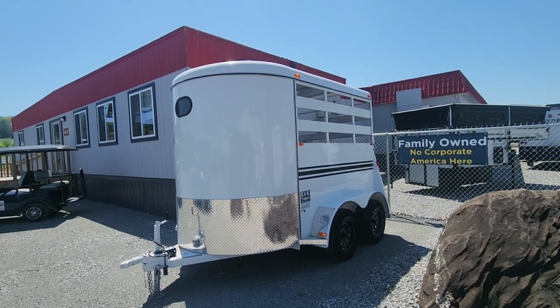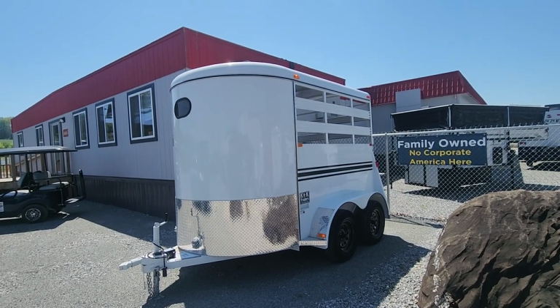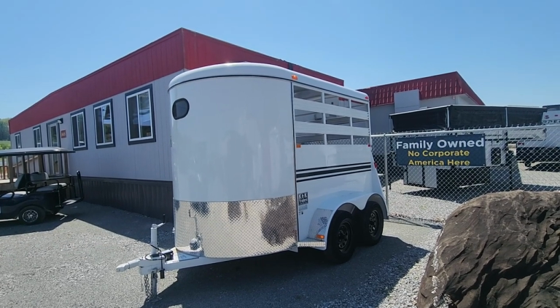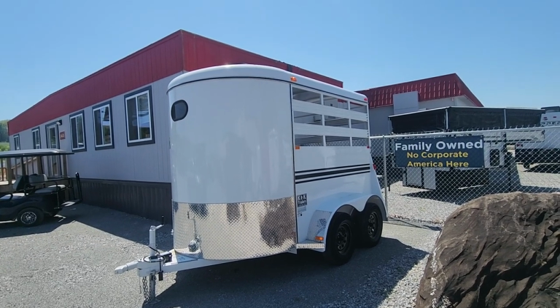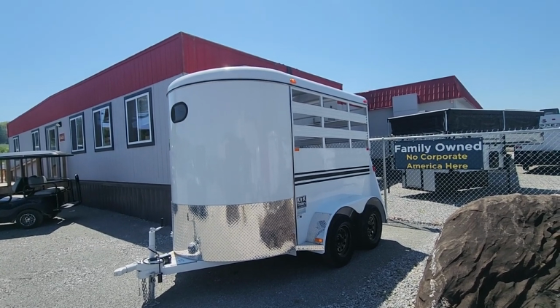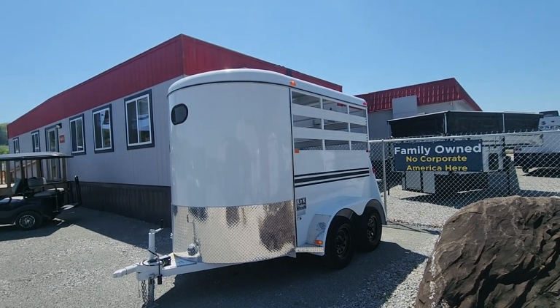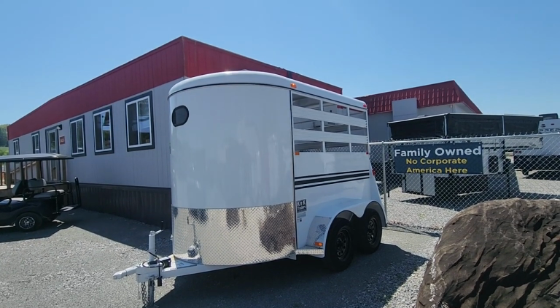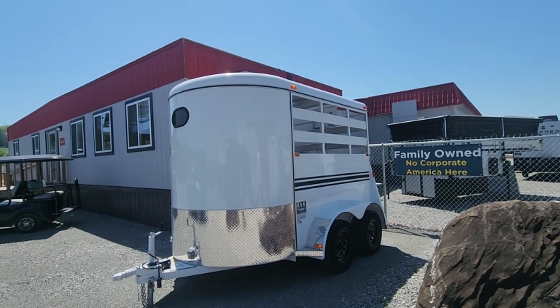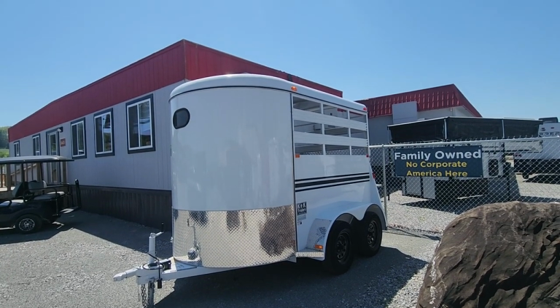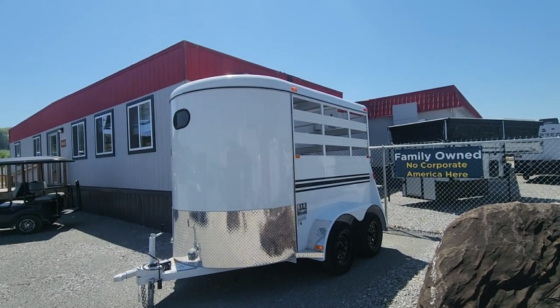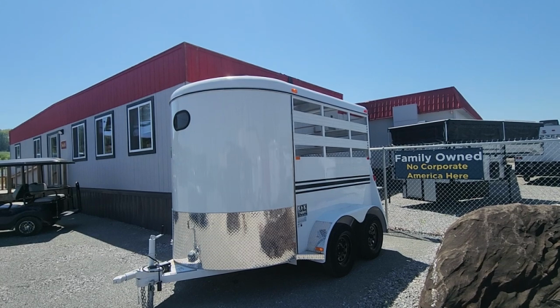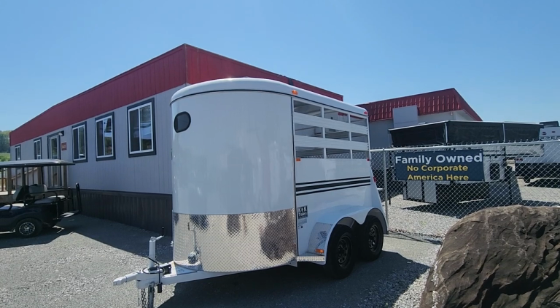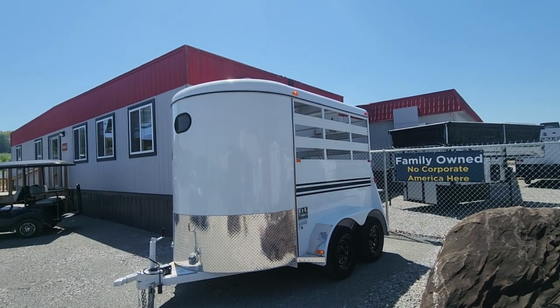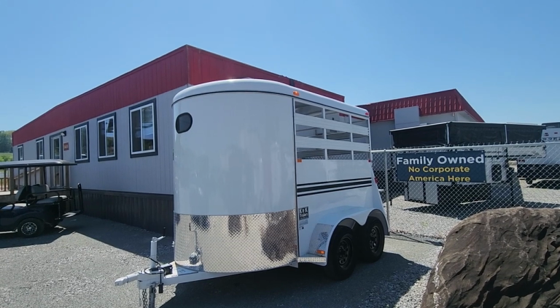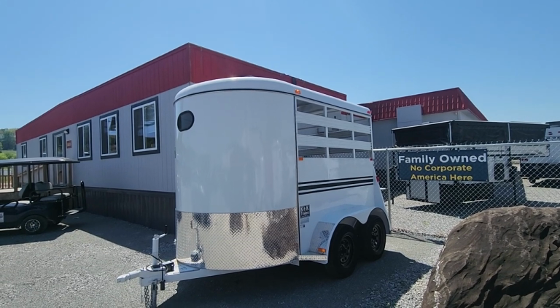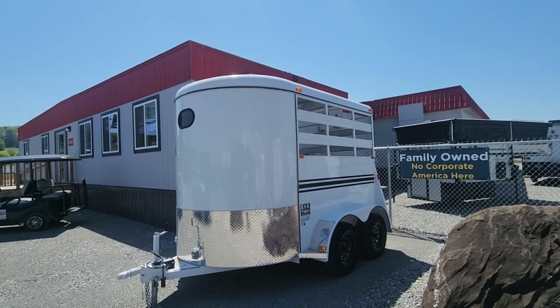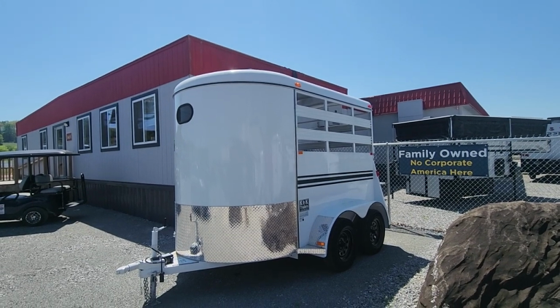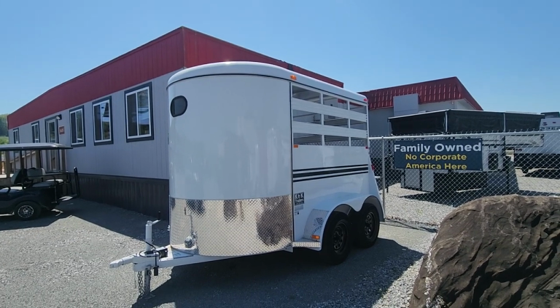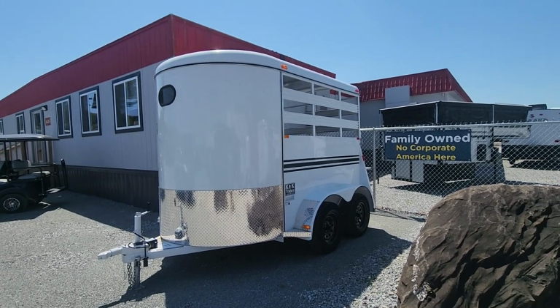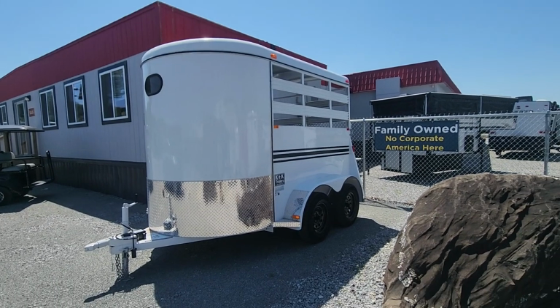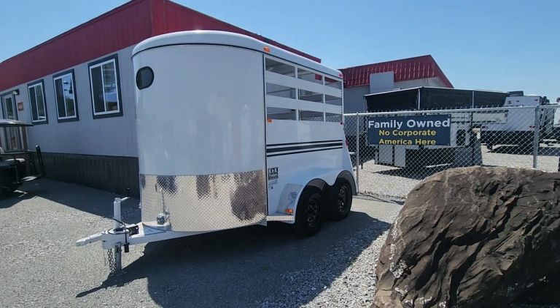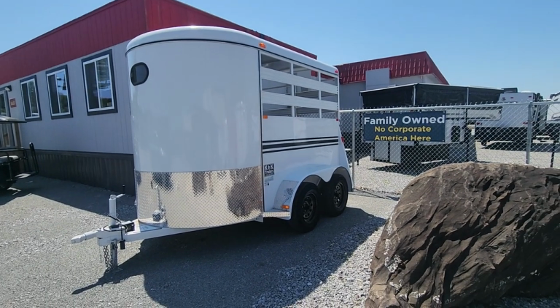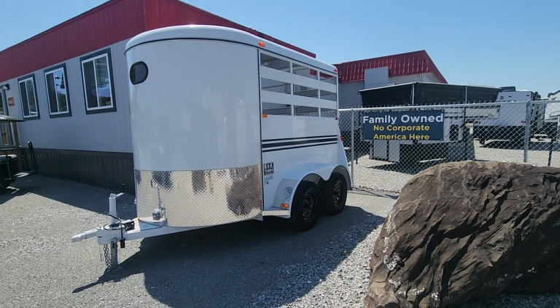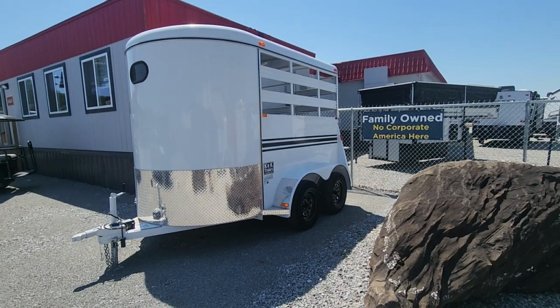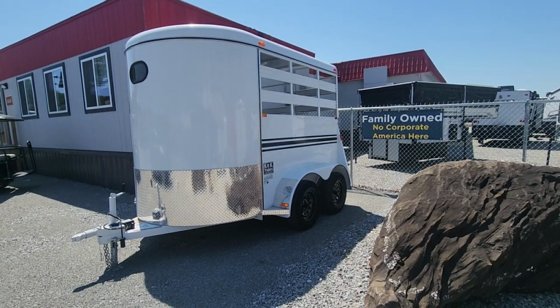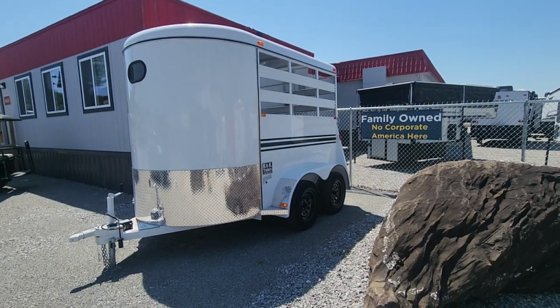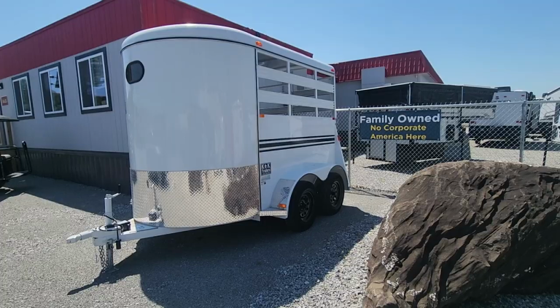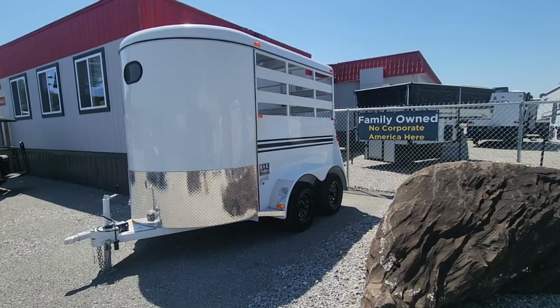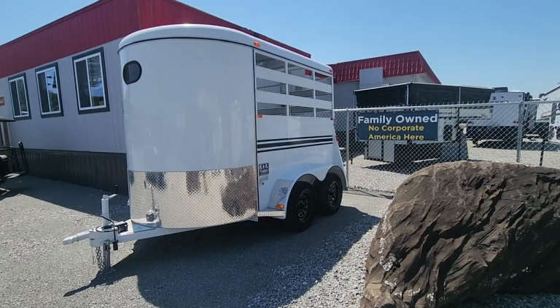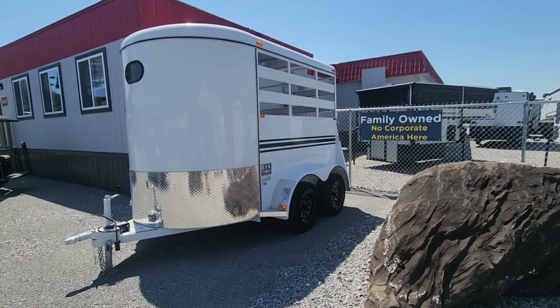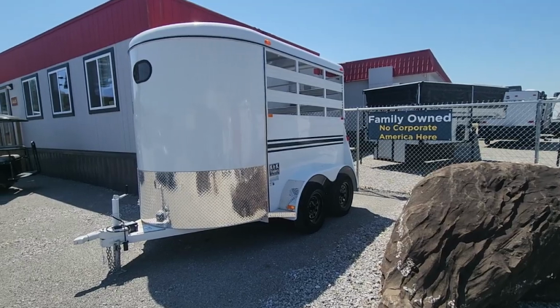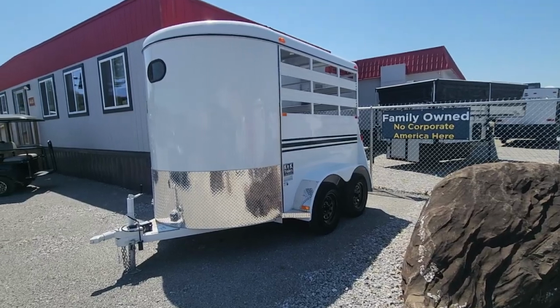It's made out of galvanized steel, so it's a specially treated steel to help keep it from rusting. It's a double axle, 3,500 pound on the drop leaf springs.